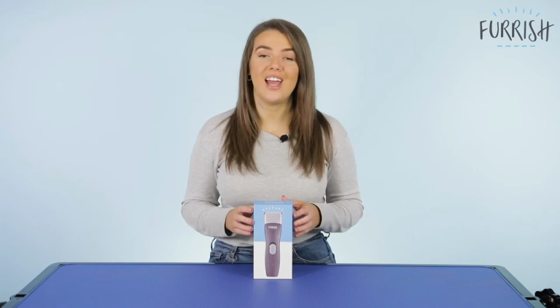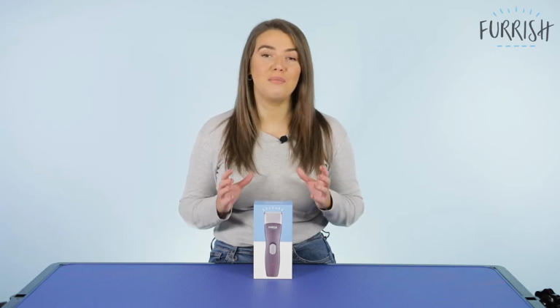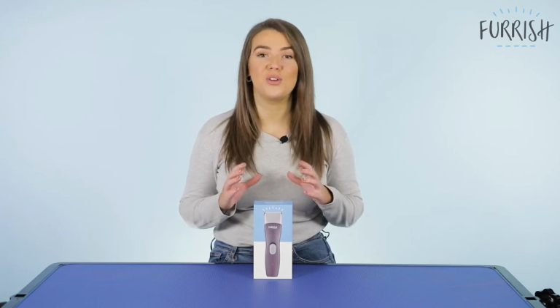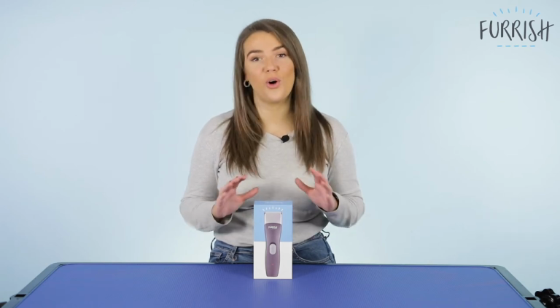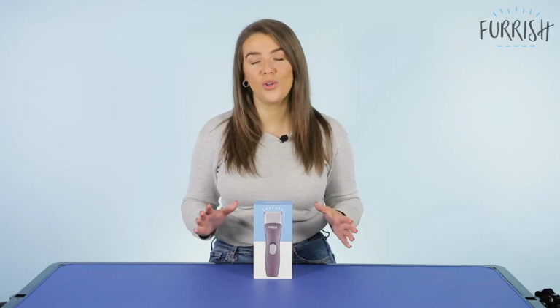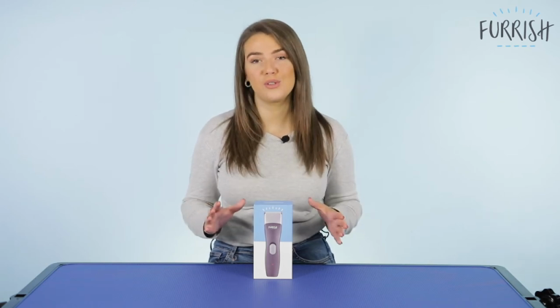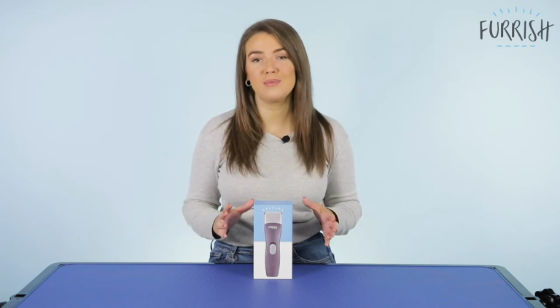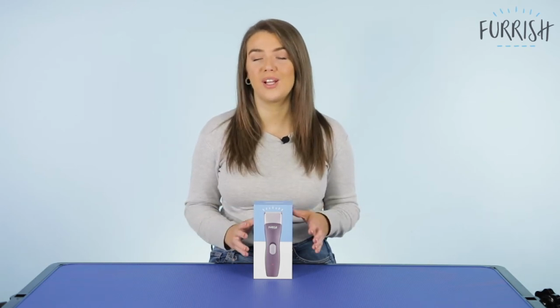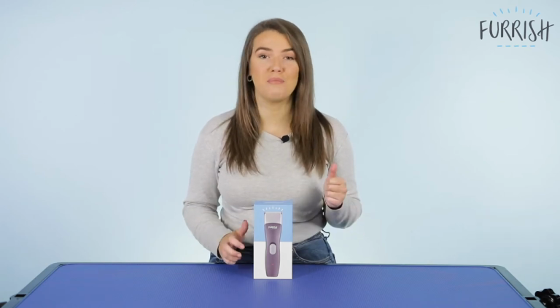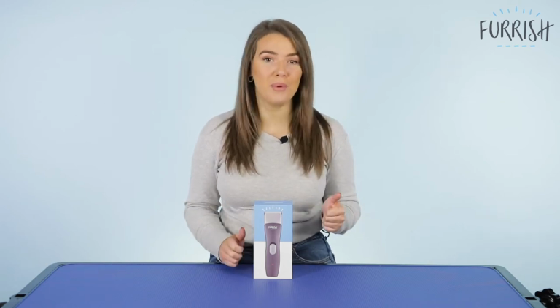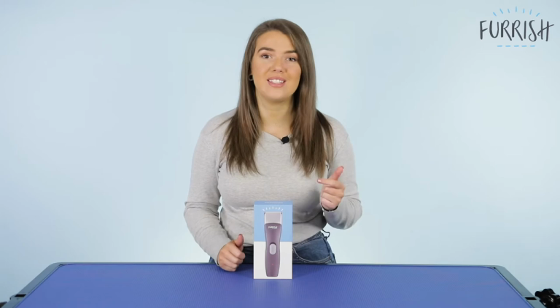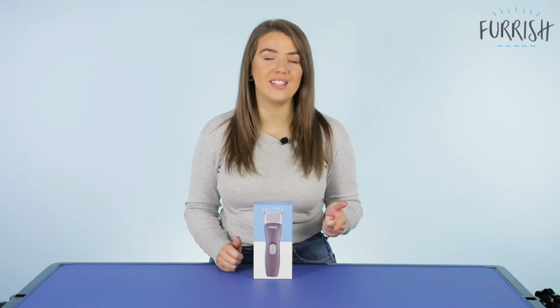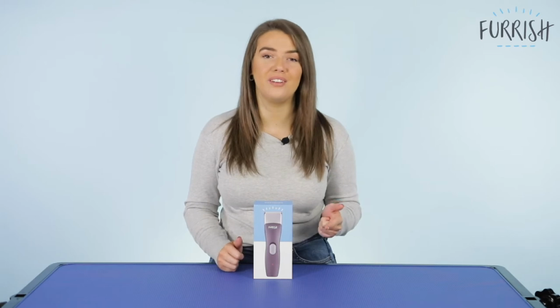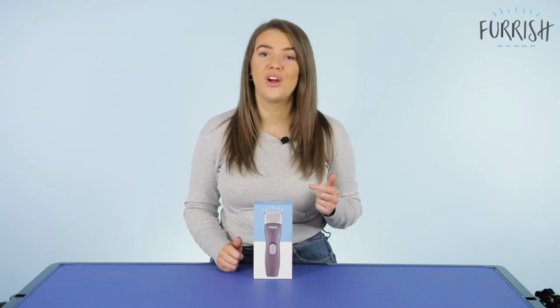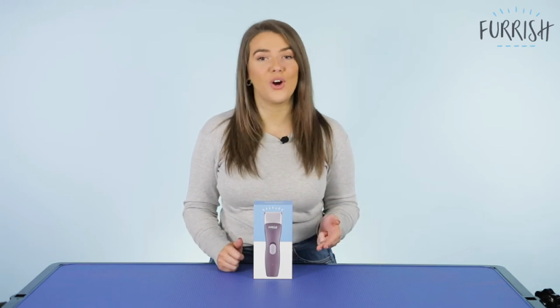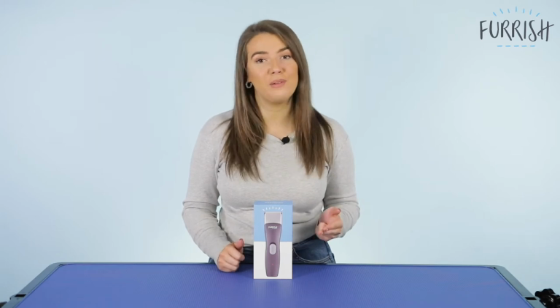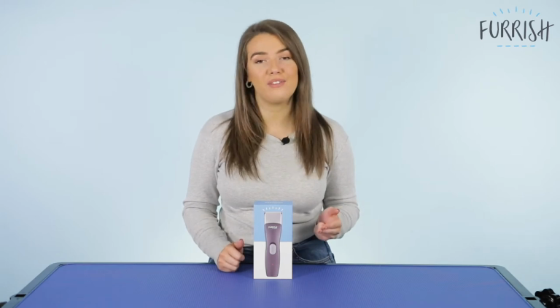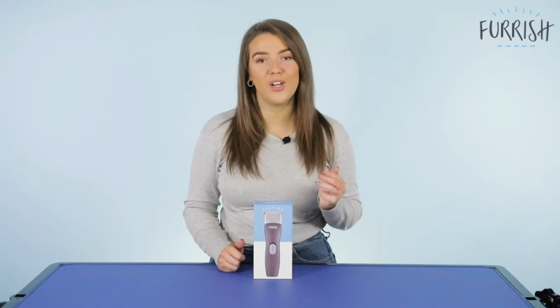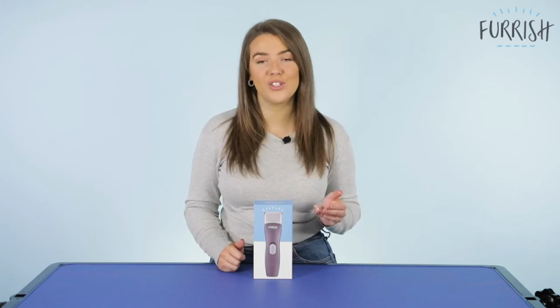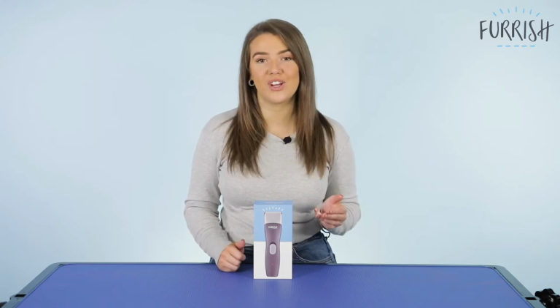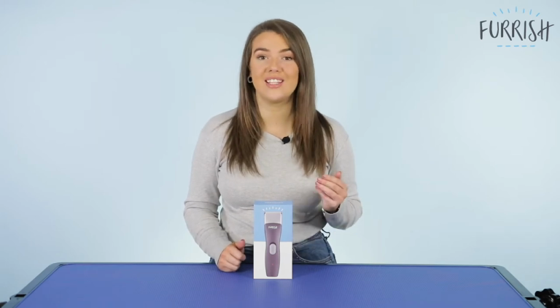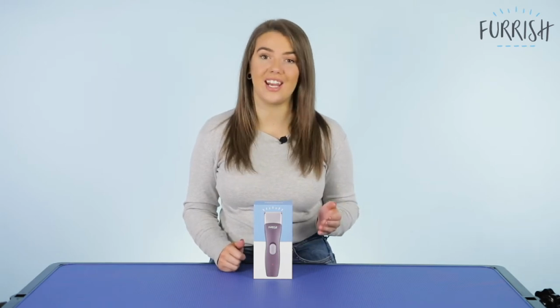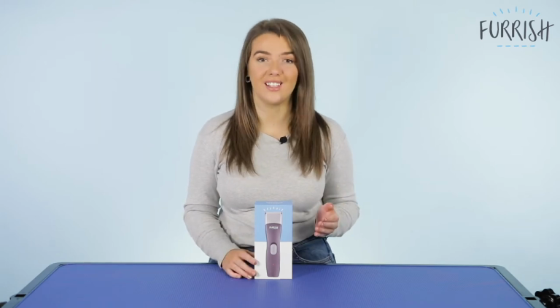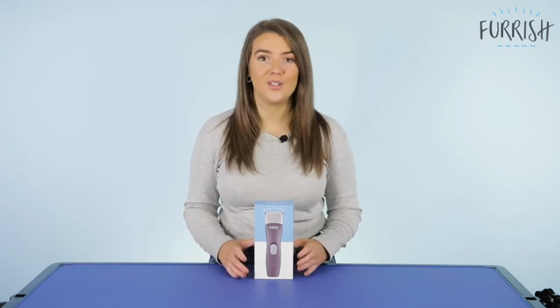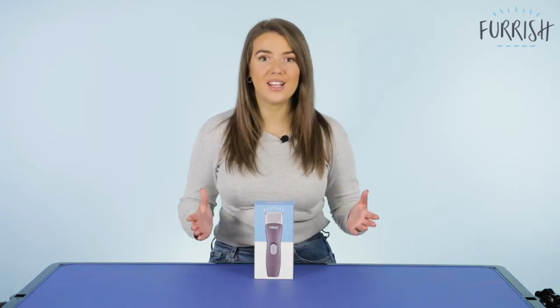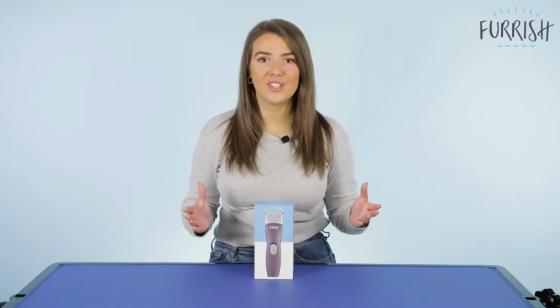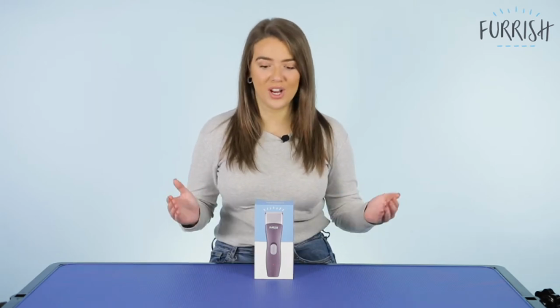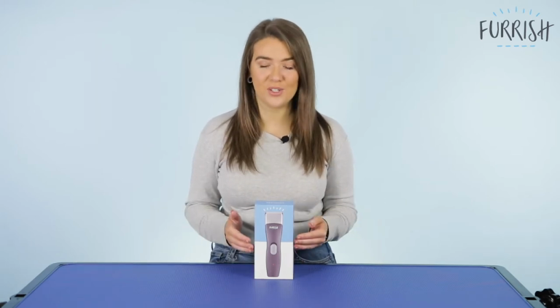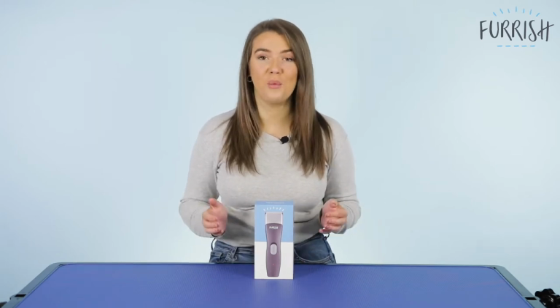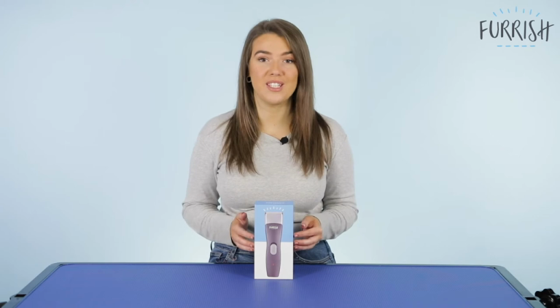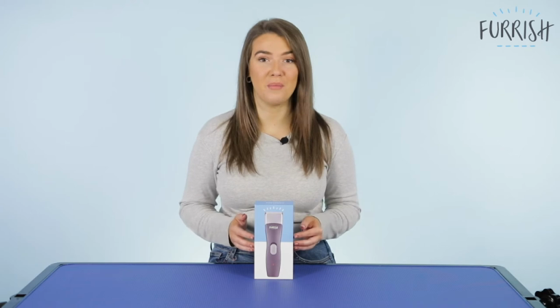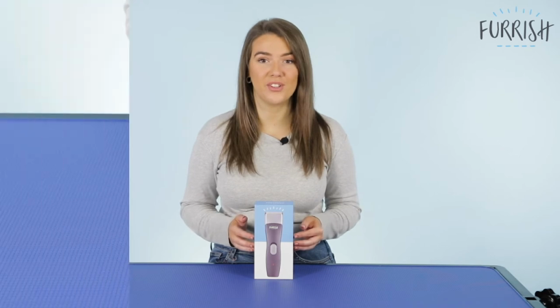It can be used on all coat types including puppy, sensitive, curly and wavy, long and straight, and shedding. So let's get straight into what's in the box.